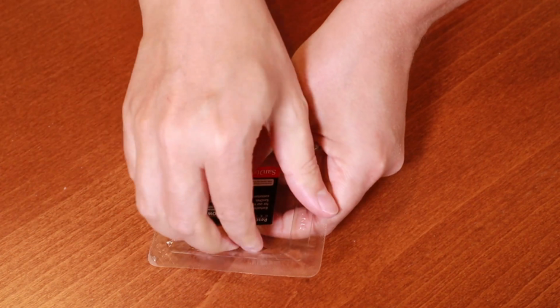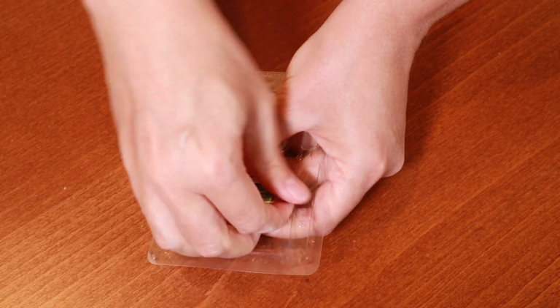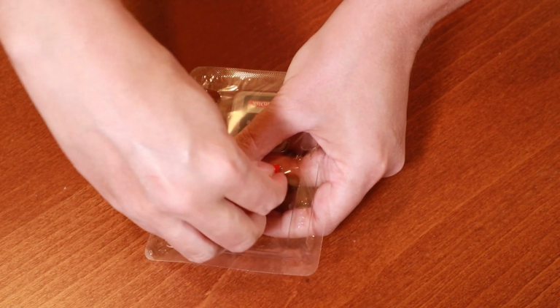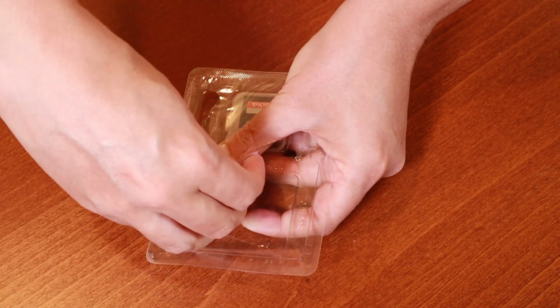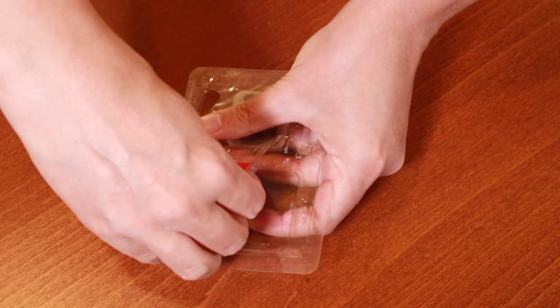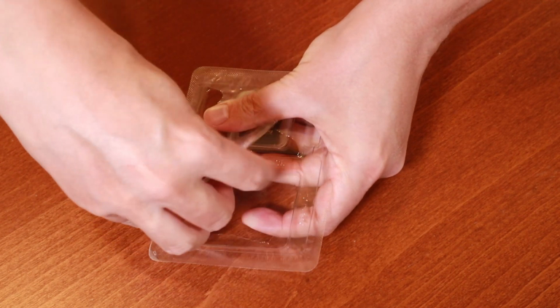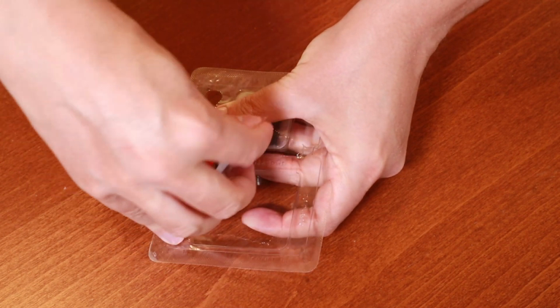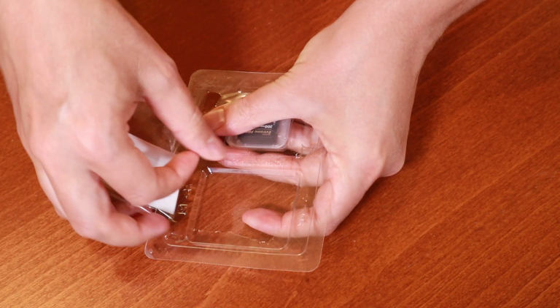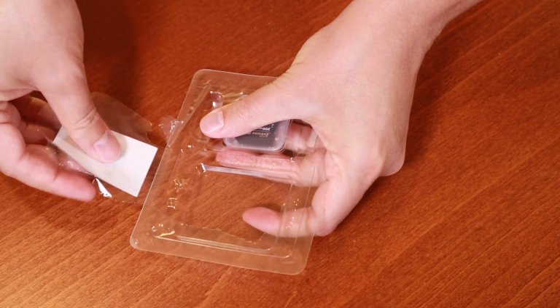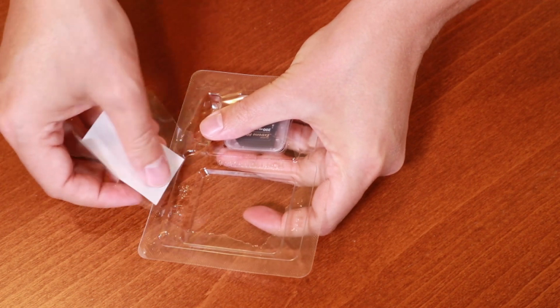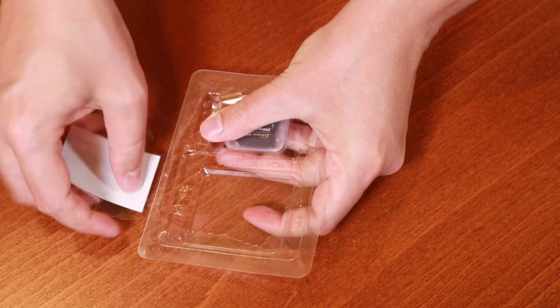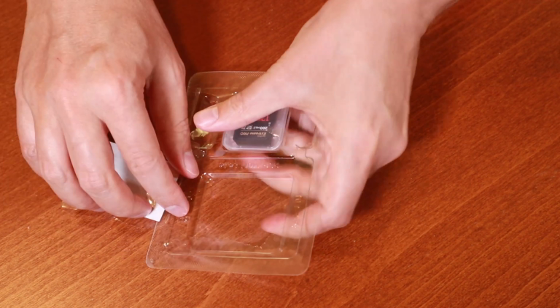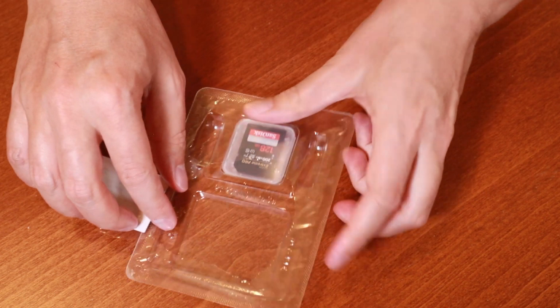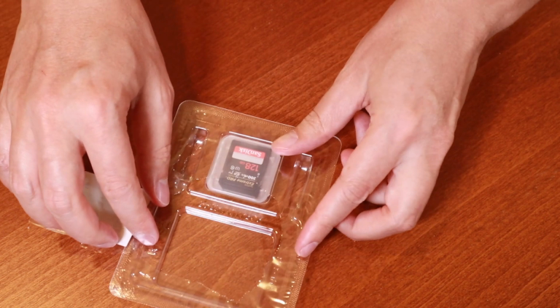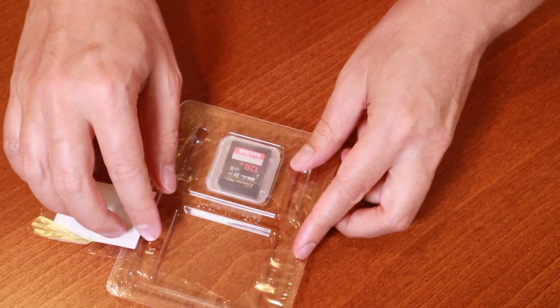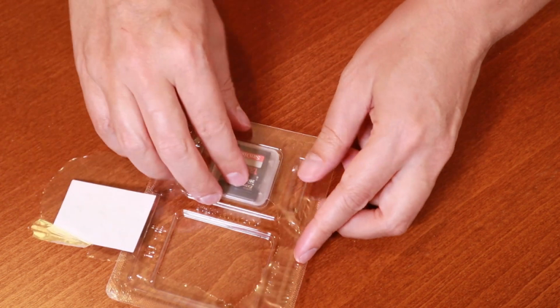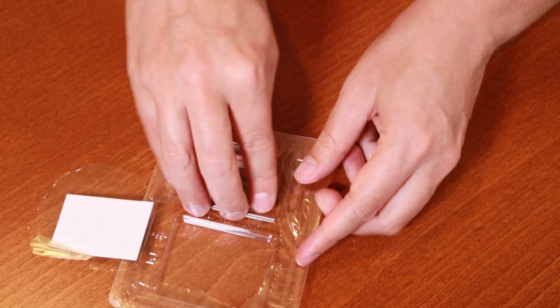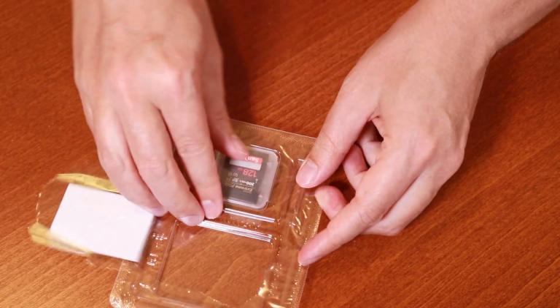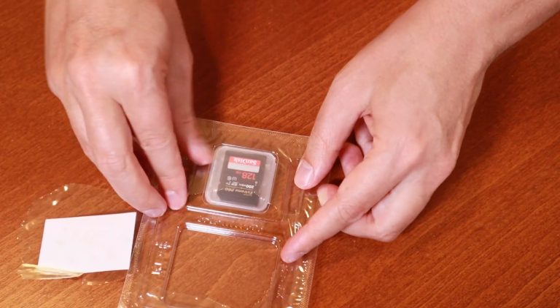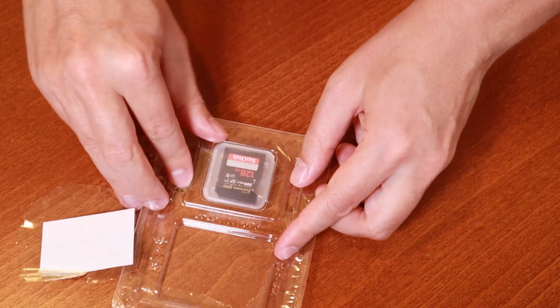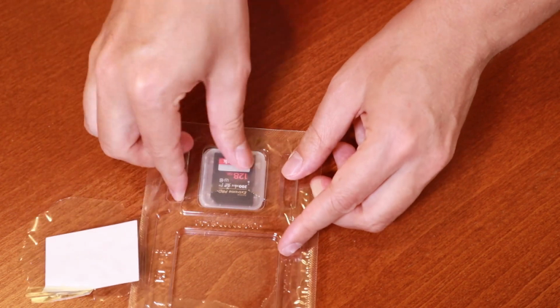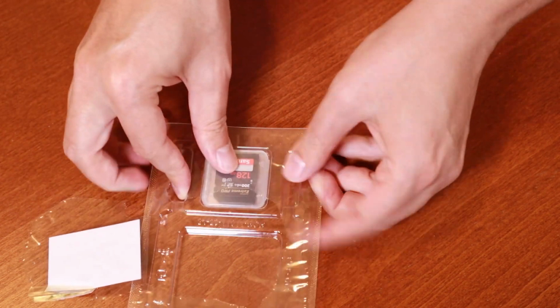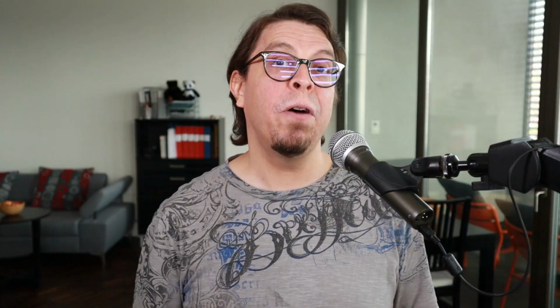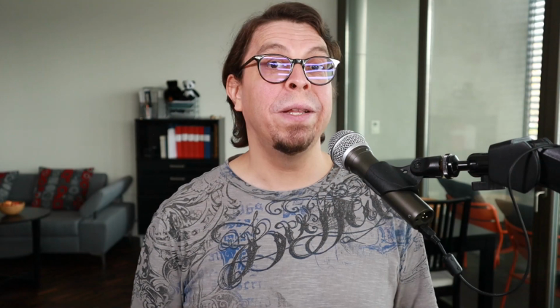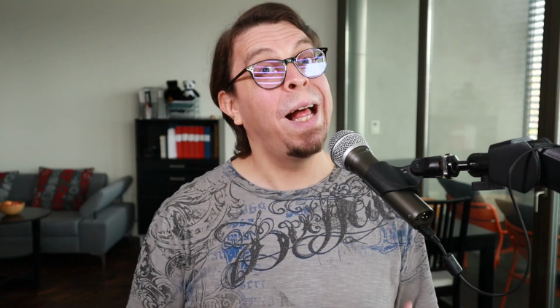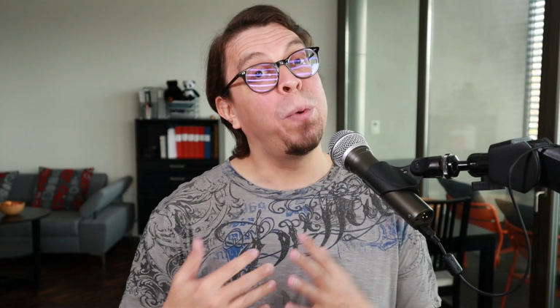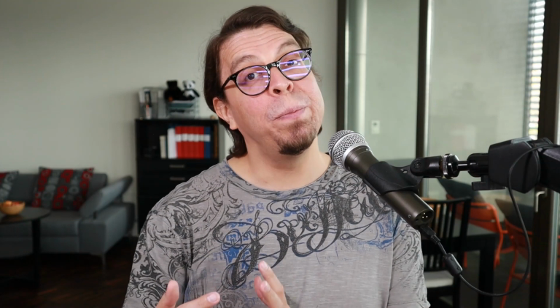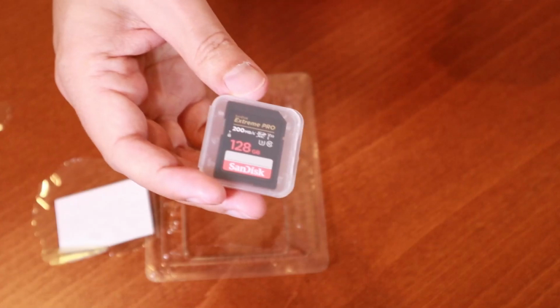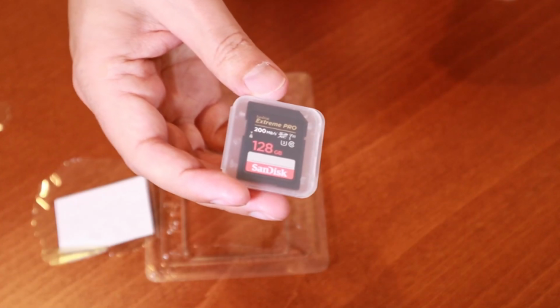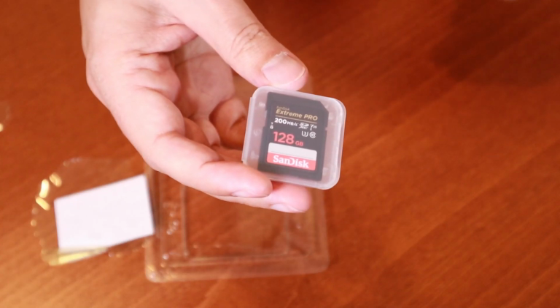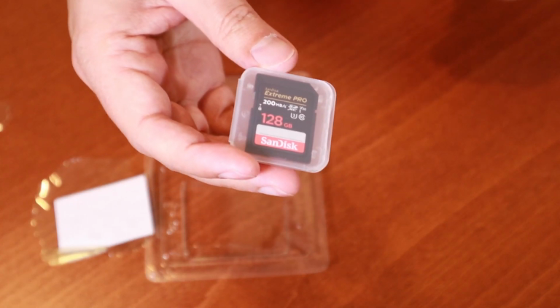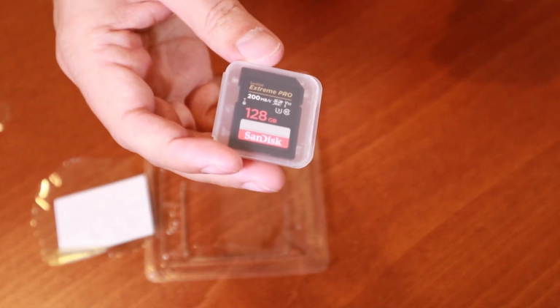Here's what you get in the box. You get the memory card itself and a hard case for storage. In addition, you get a two-year subscription of Rescue Pro Deluxe, which is software that can help you recover some data in case you accidentally delete it.